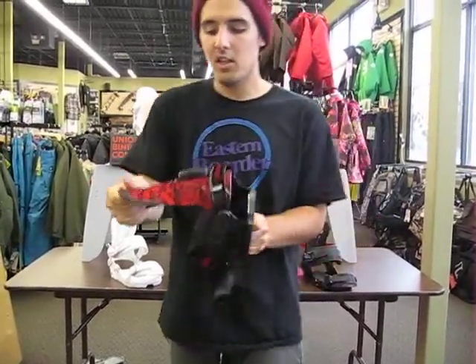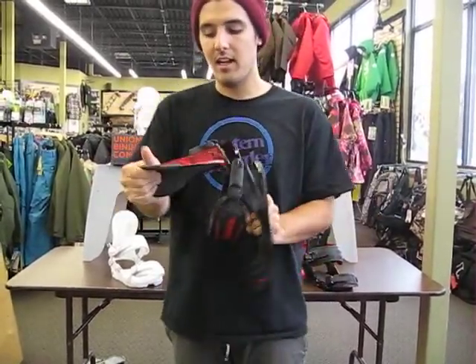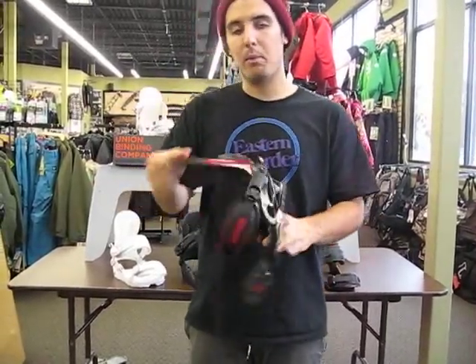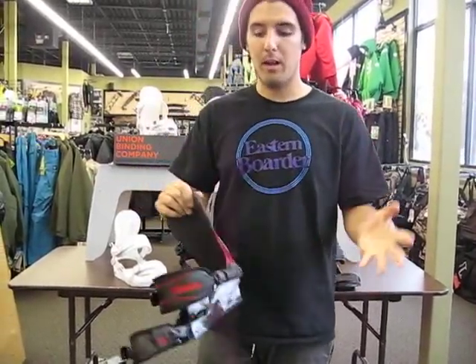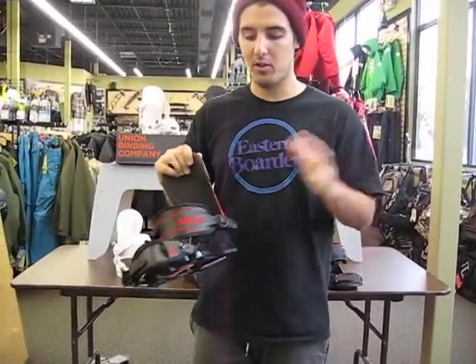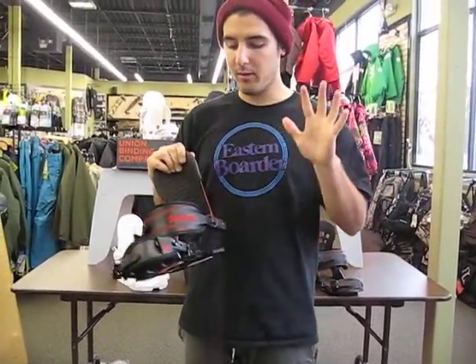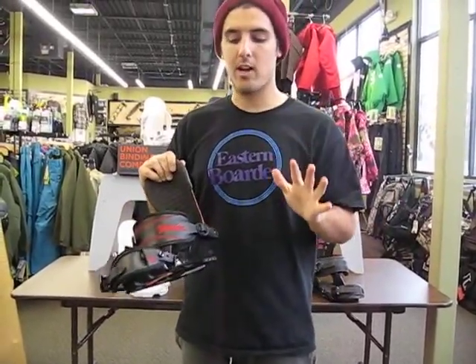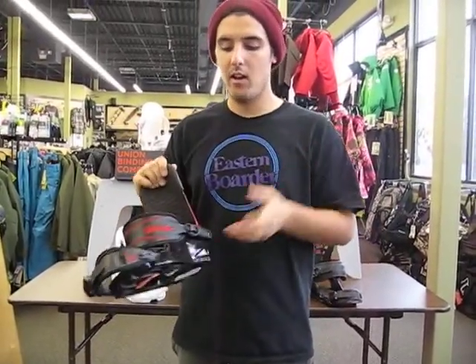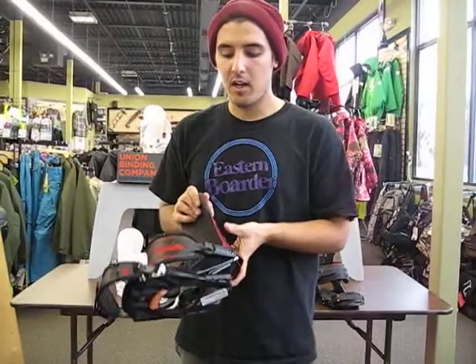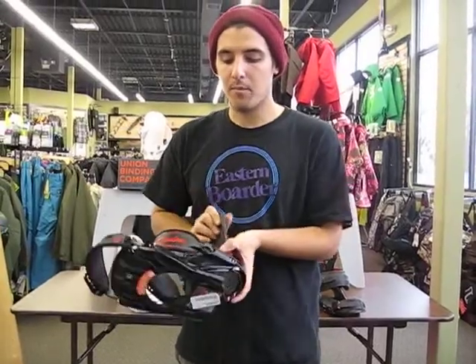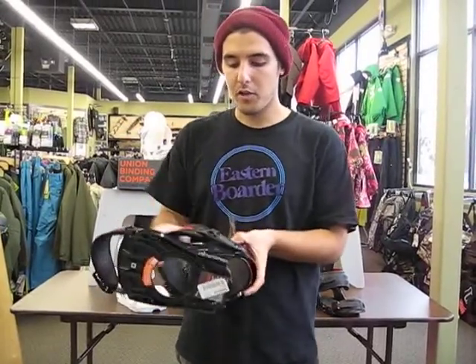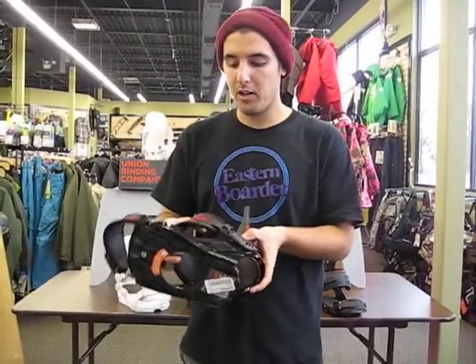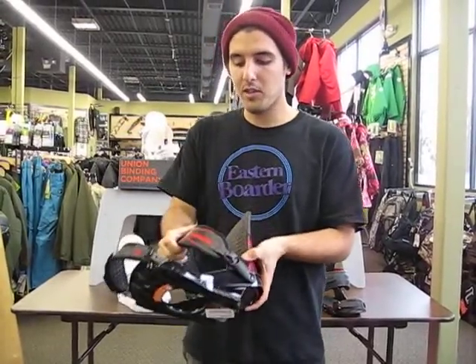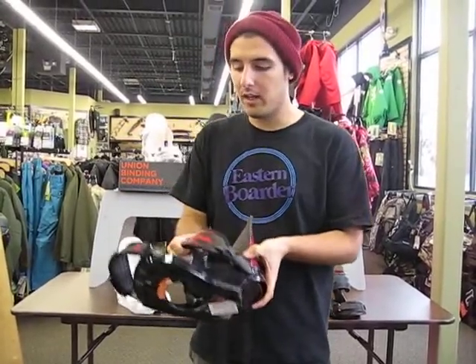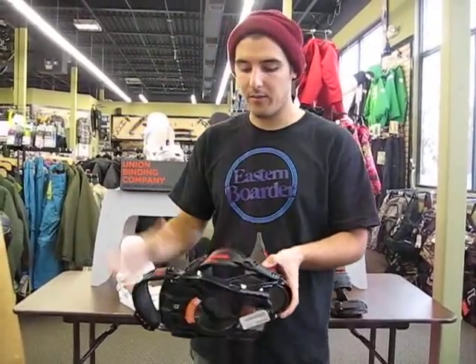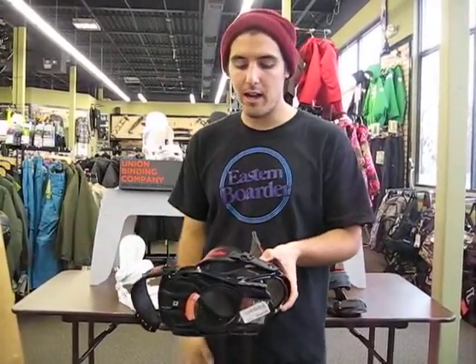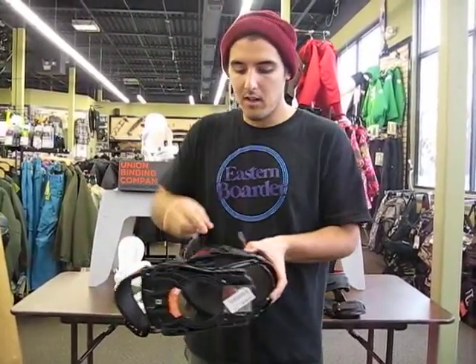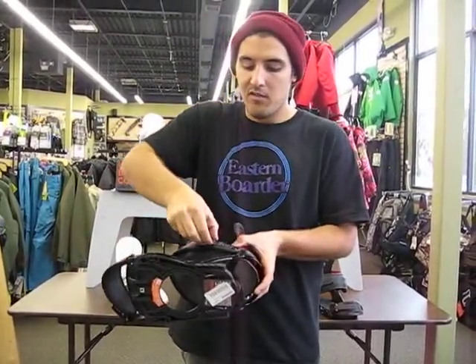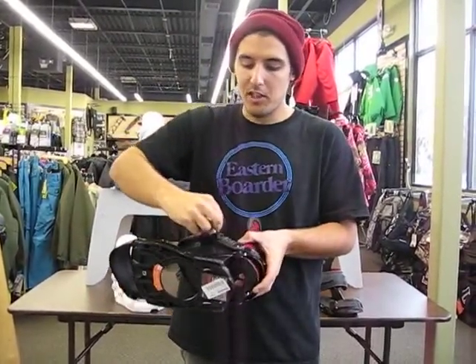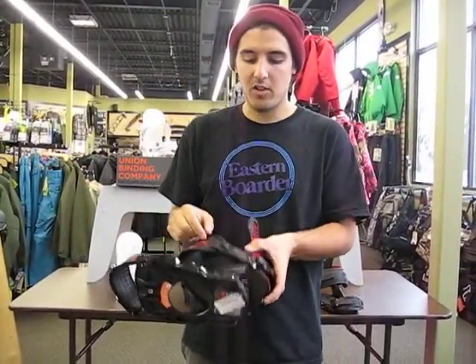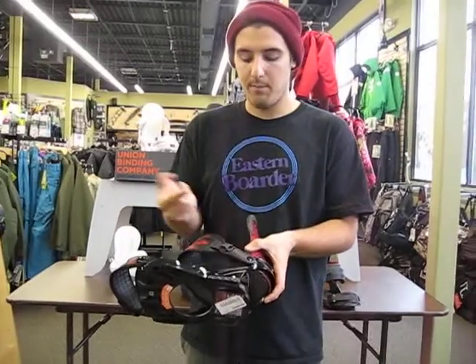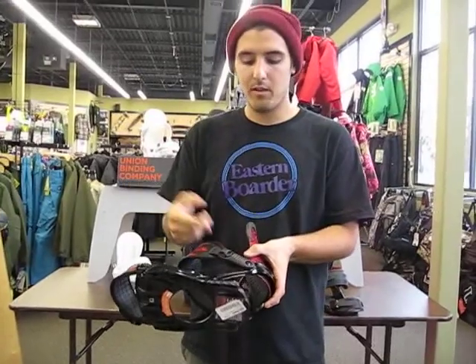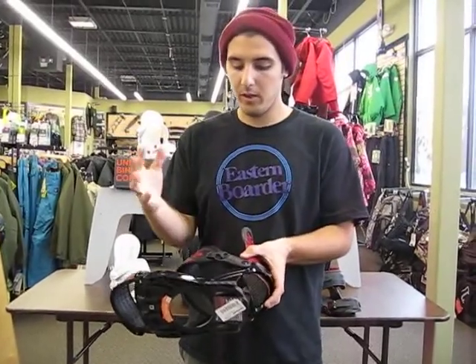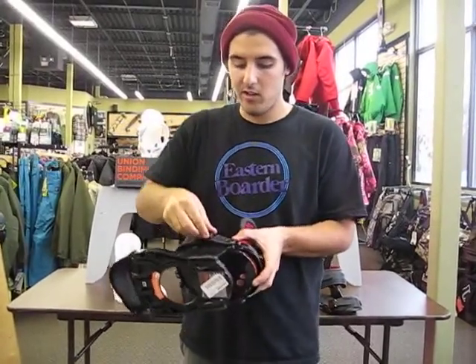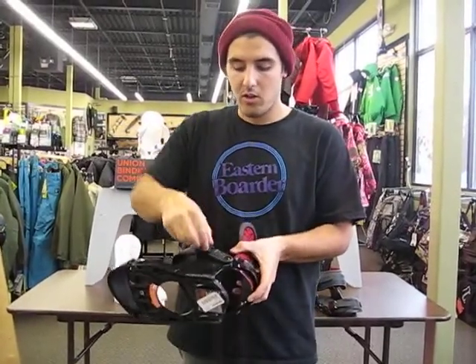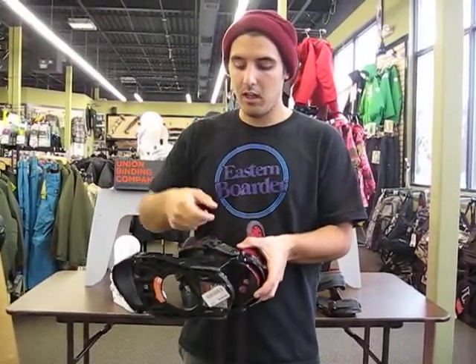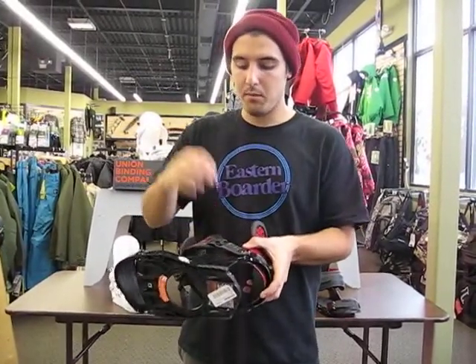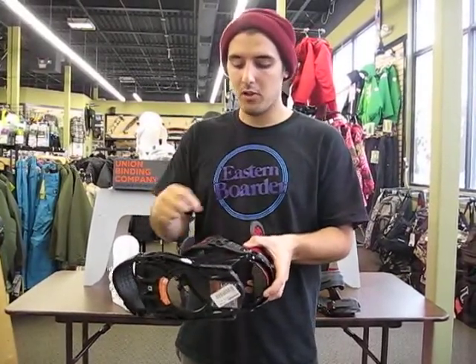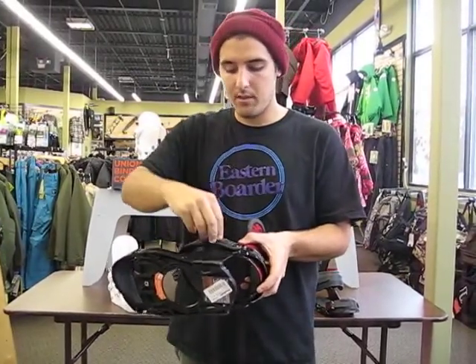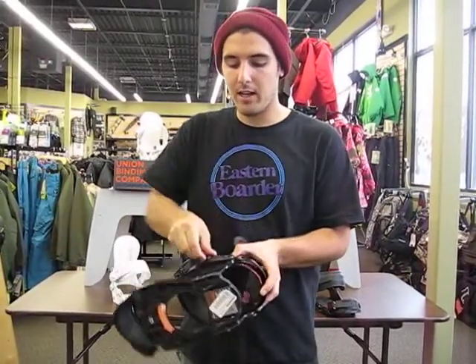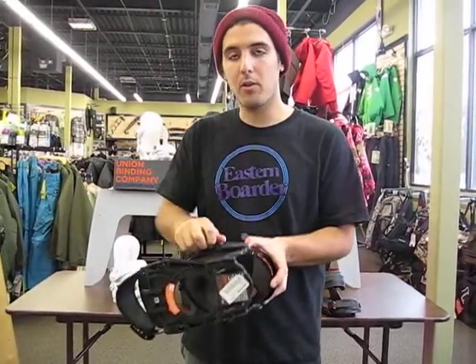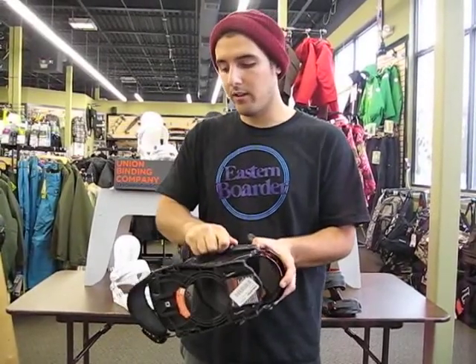Soft flexing highback, perfect for that person just getting ready to progress. On the straps, you're getting super soft EVA padded foam strap, super easy to adjust for a quick release. Loosen it up, pull out the strap, tighten it back up, and you're ready to go on the hill.